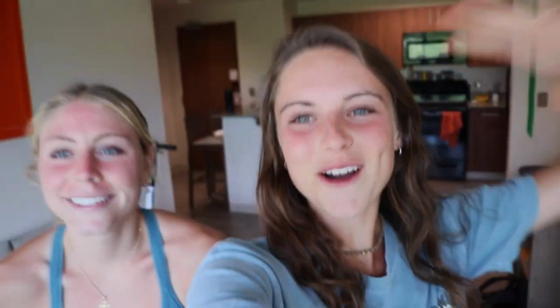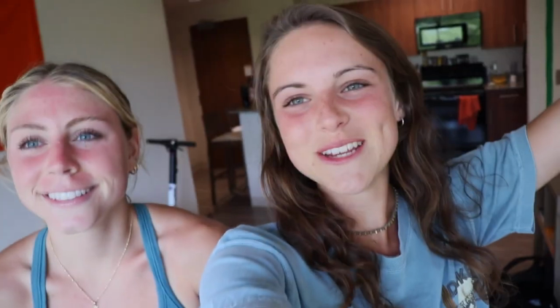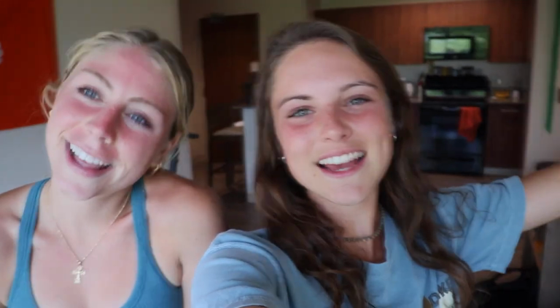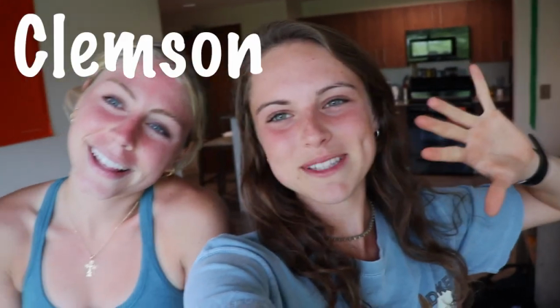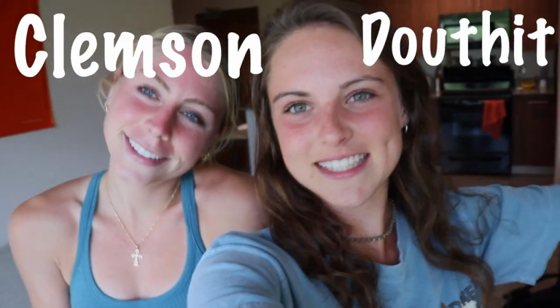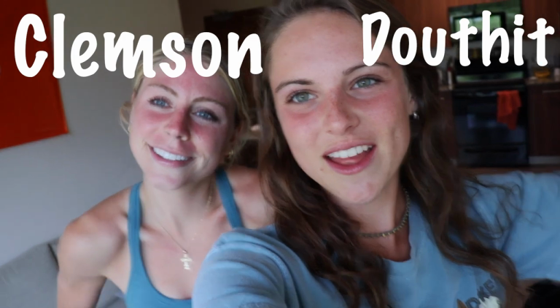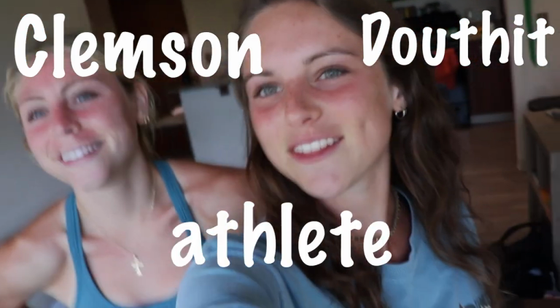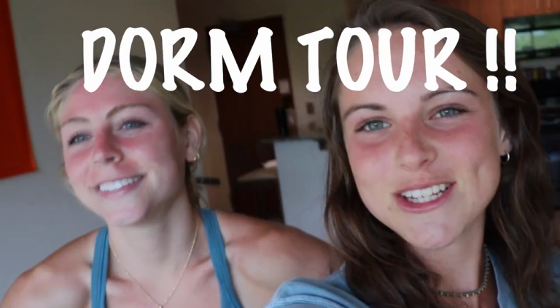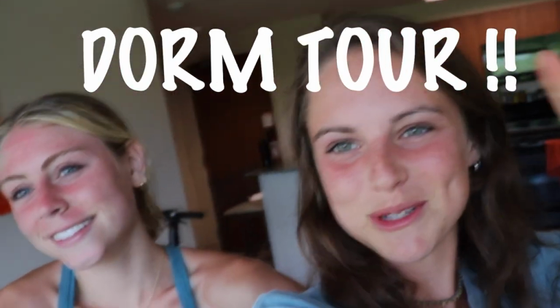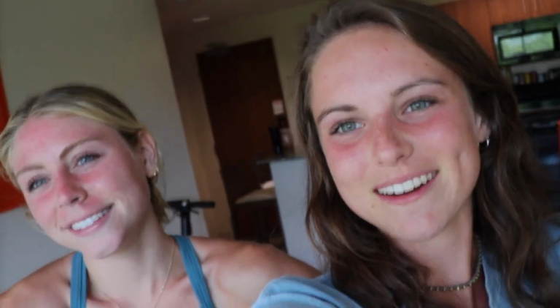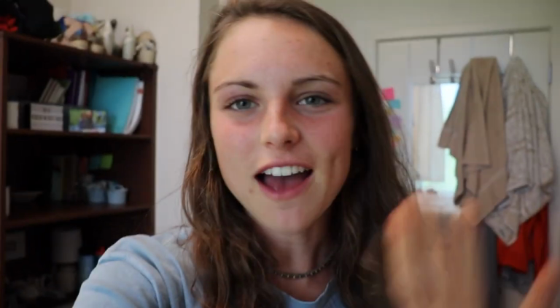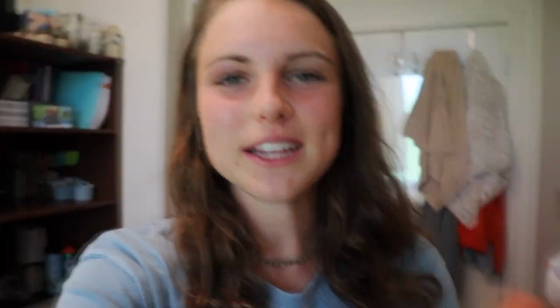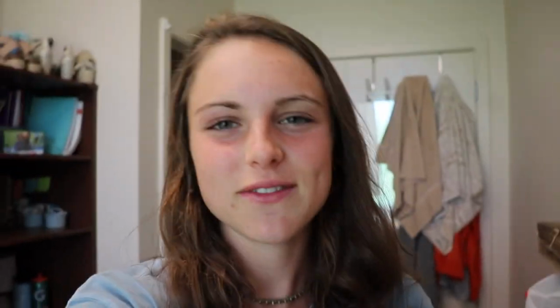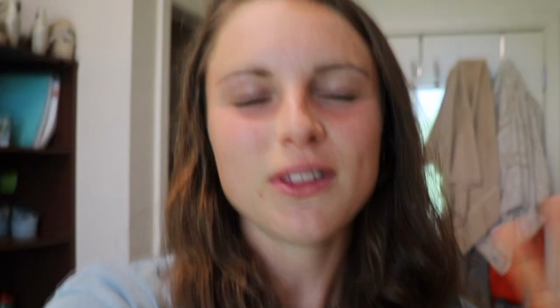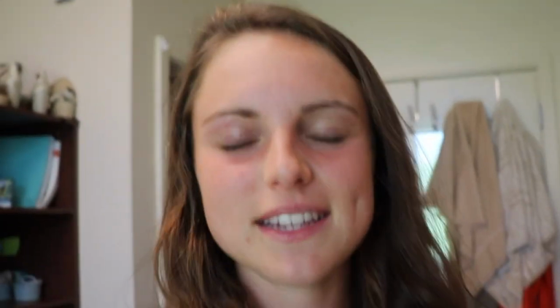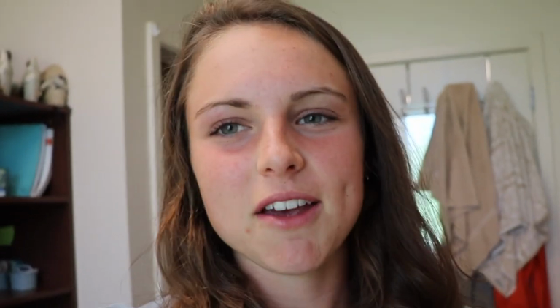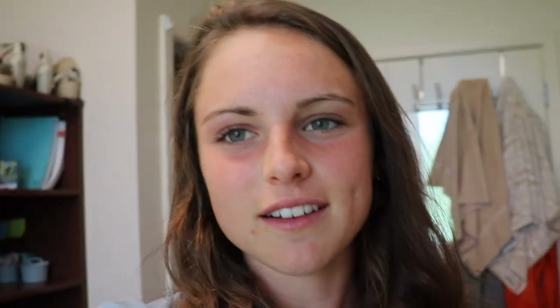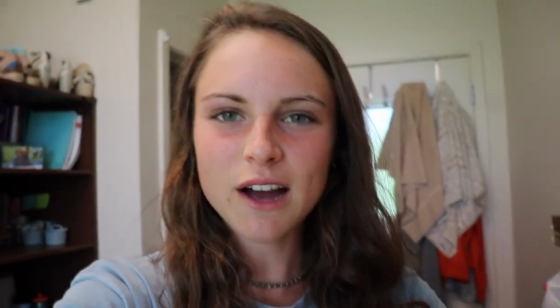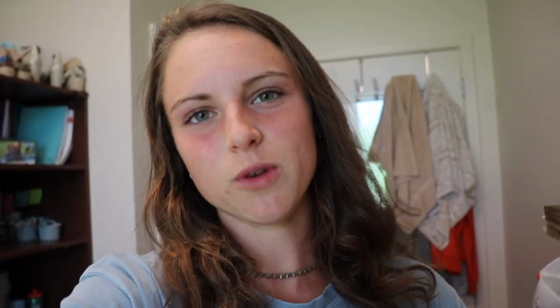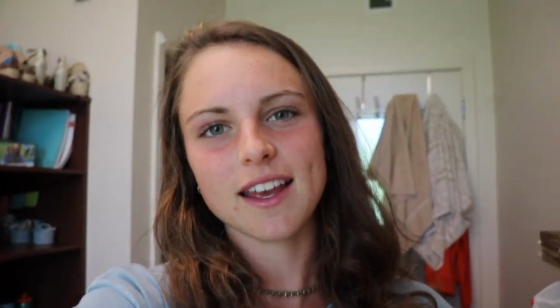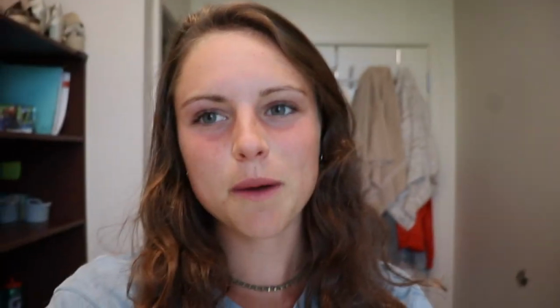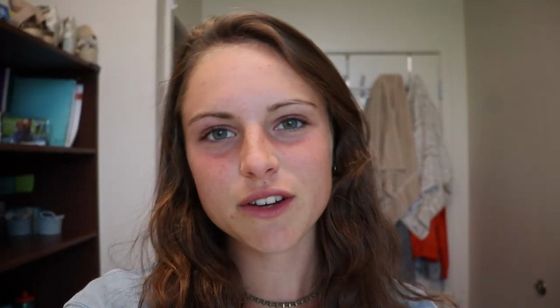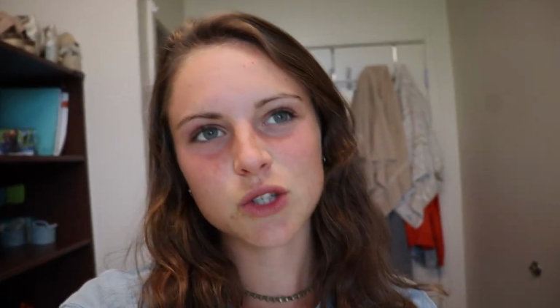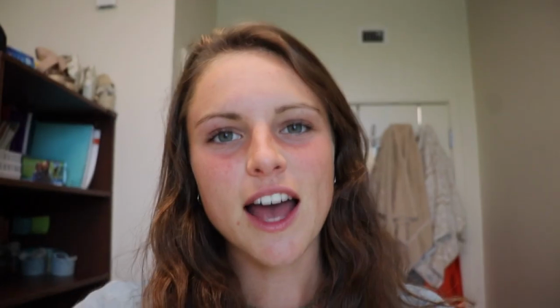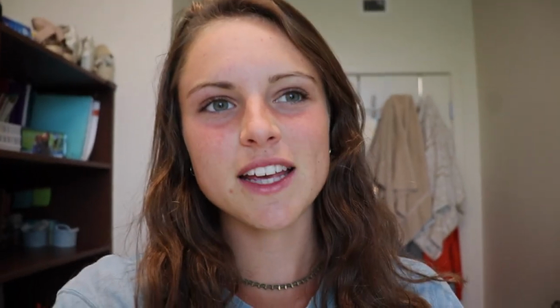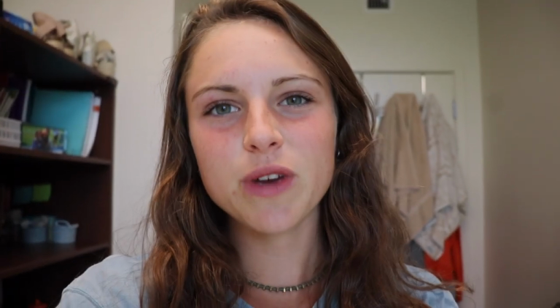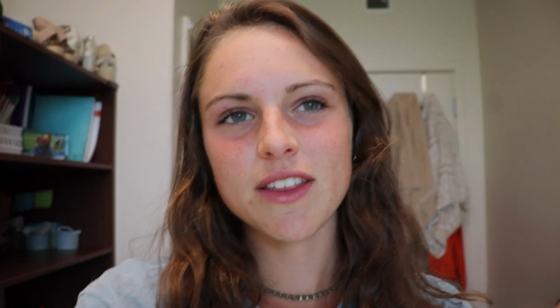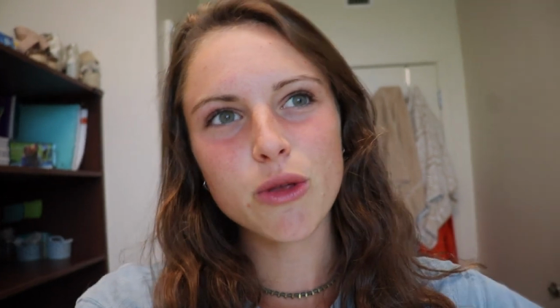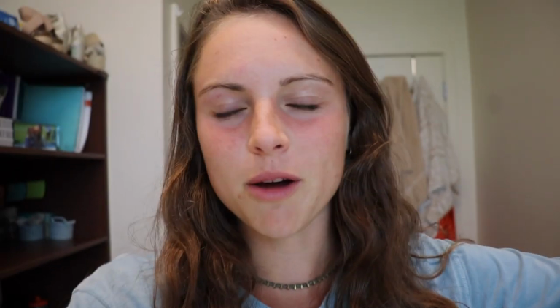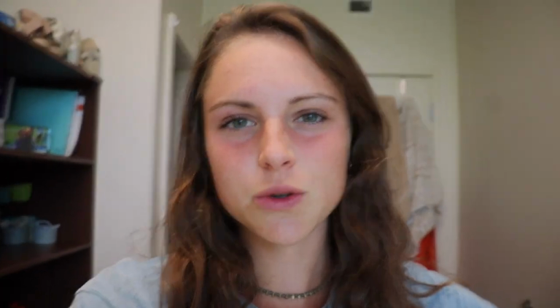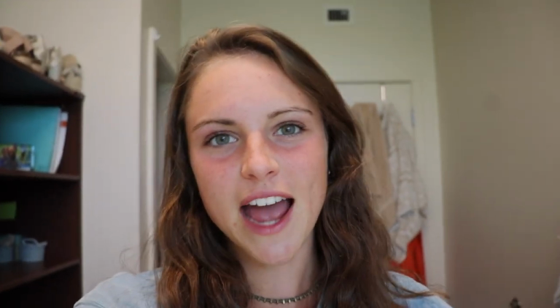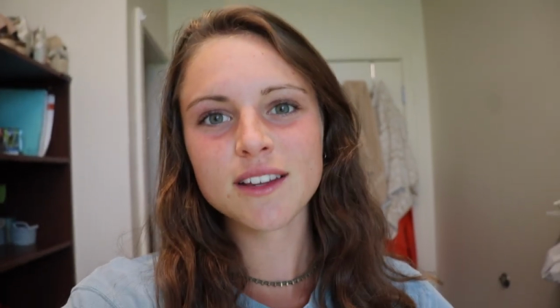Welcome to the Clemson Douthat athlete dorm tour. I've been wanting to make this video since the beginning of the year and now it's move-out day. There are a bunch of different dorms at Clemson and we live in the Douthat apartments, where most of the athletes live.